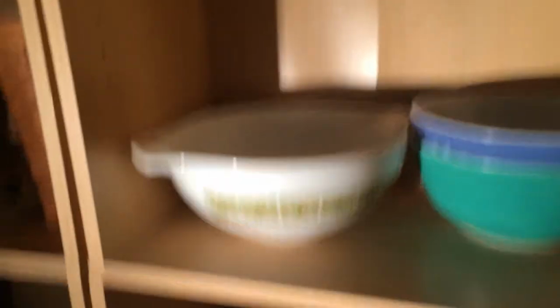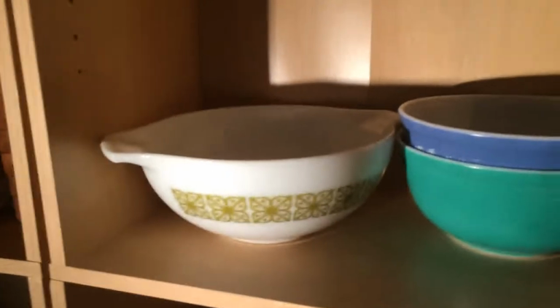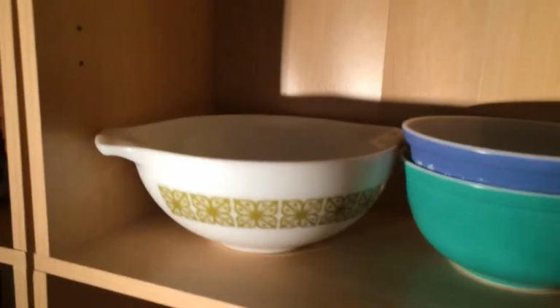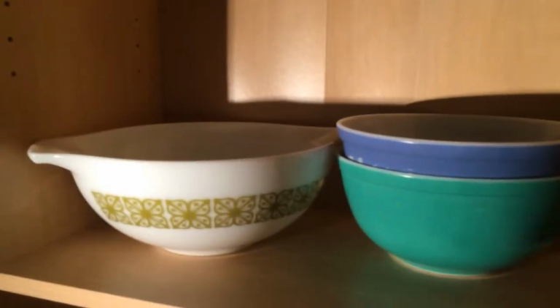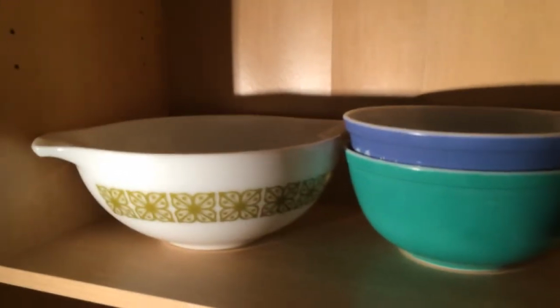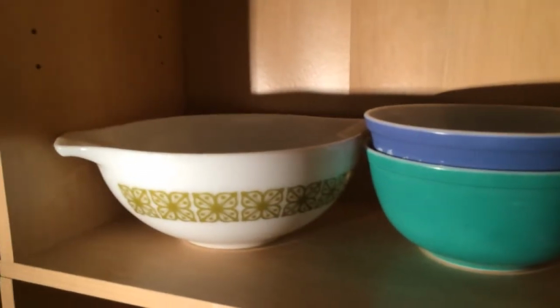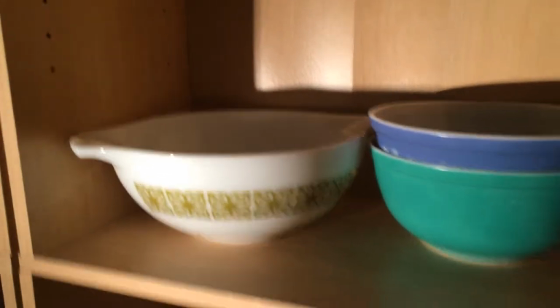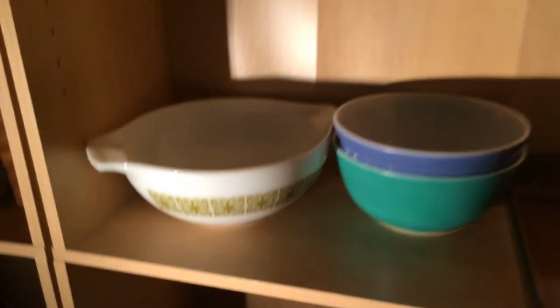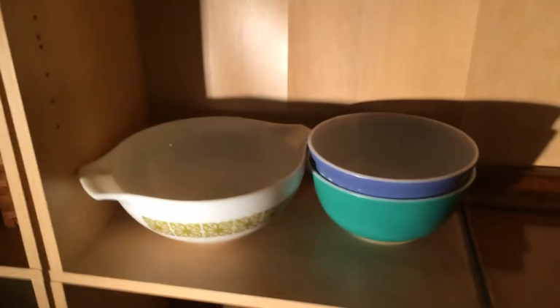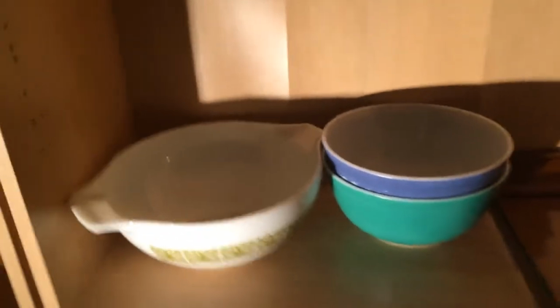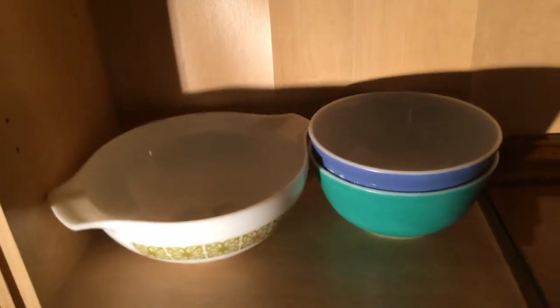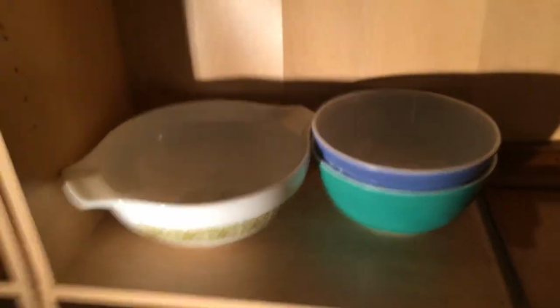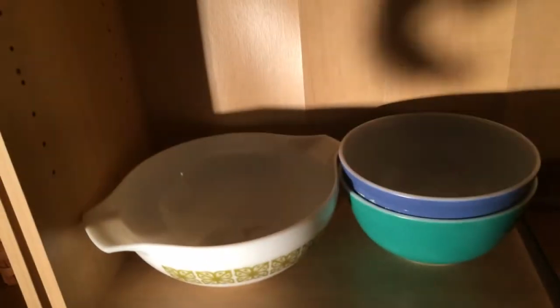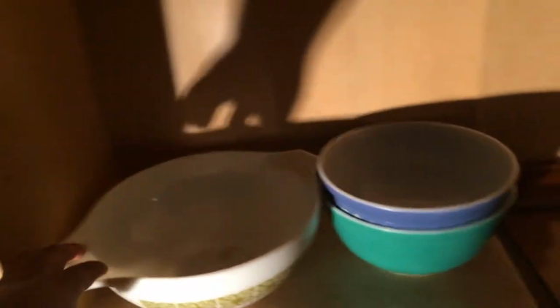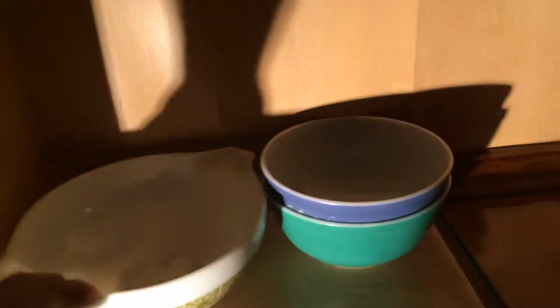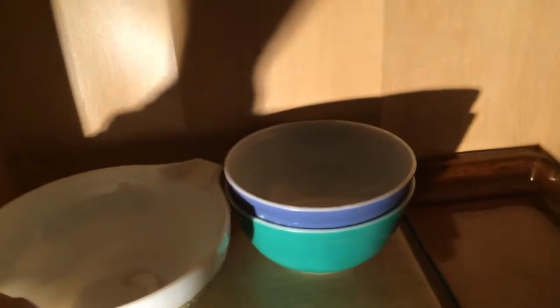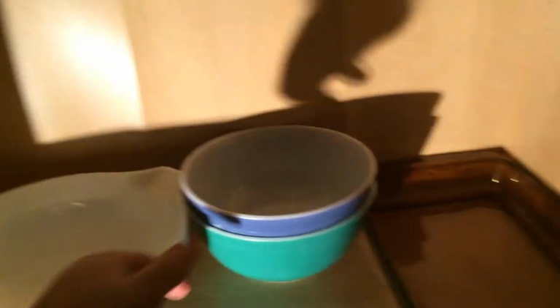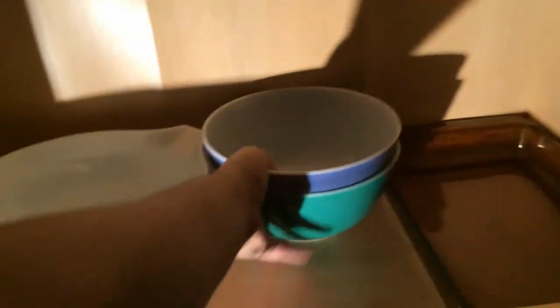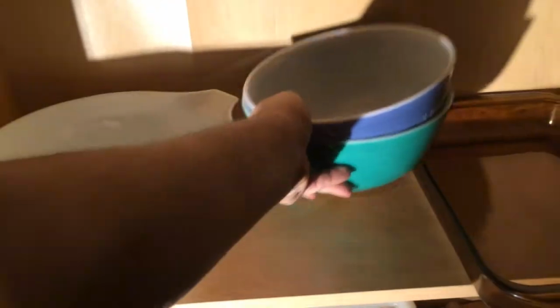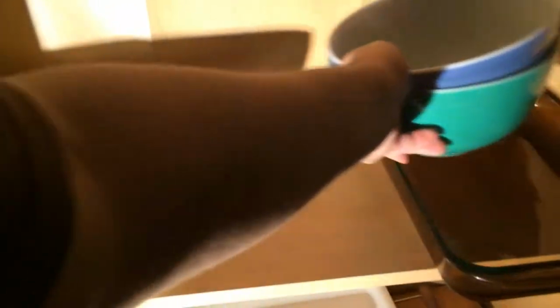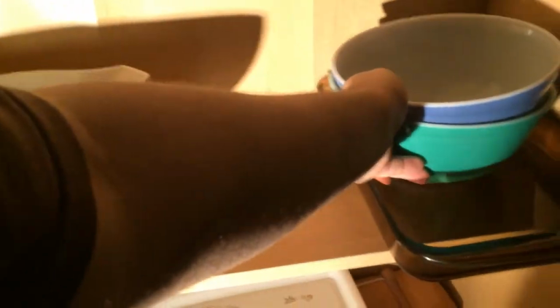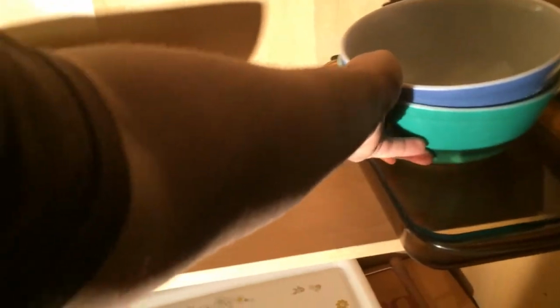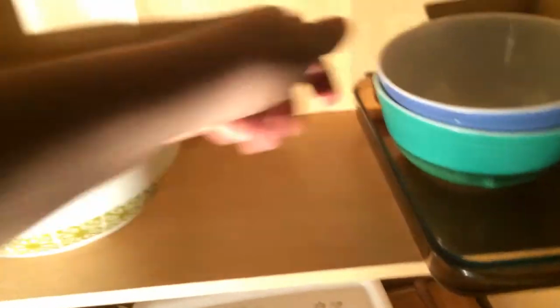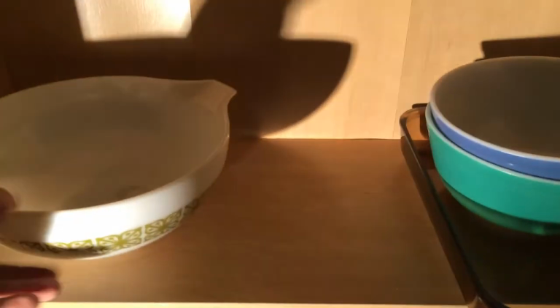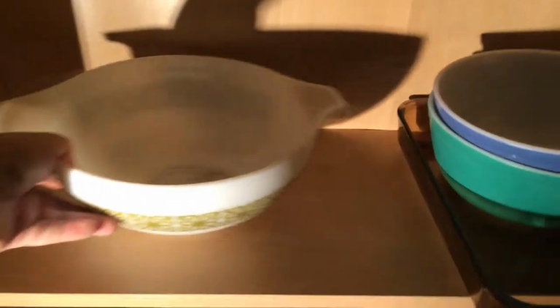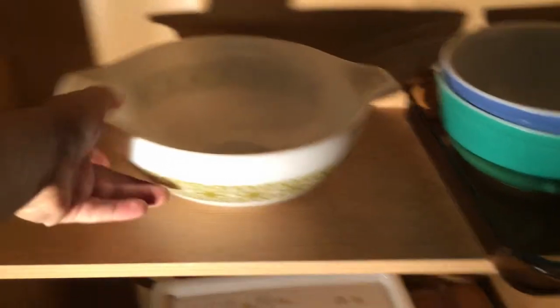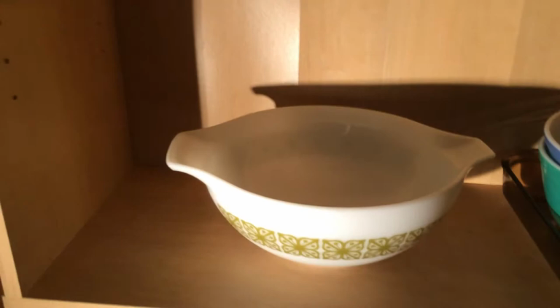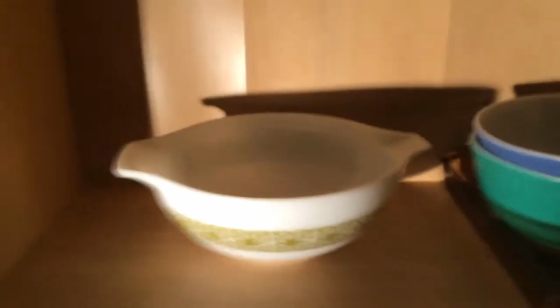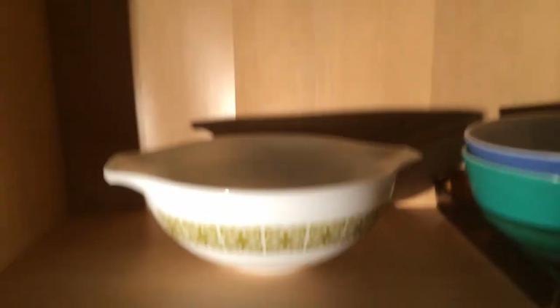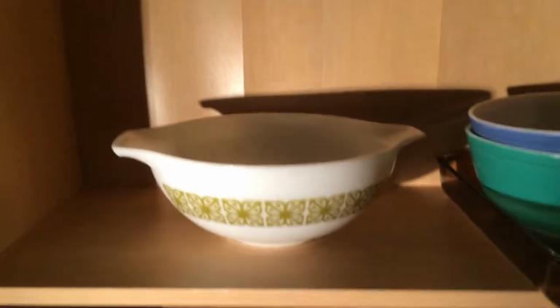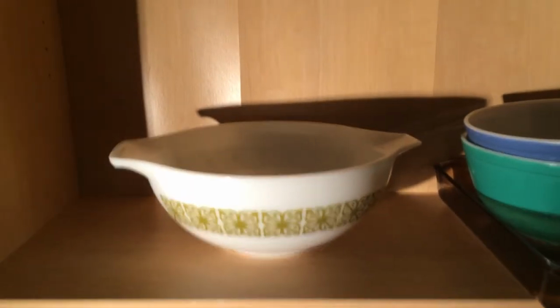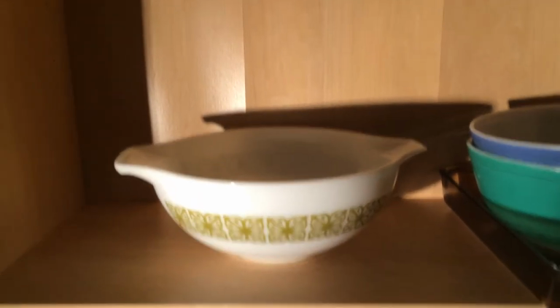Right there is a standard Pyrex Cinderella Bowl. I'll show it to you there. Standard Cinderella Bowl.